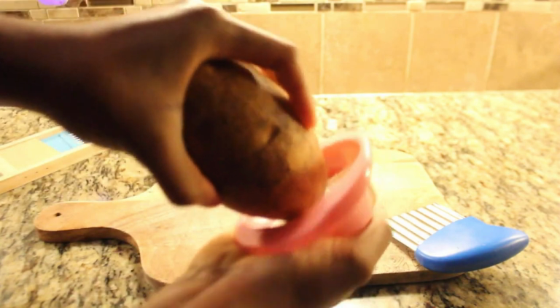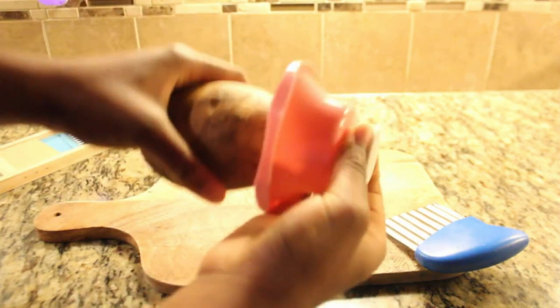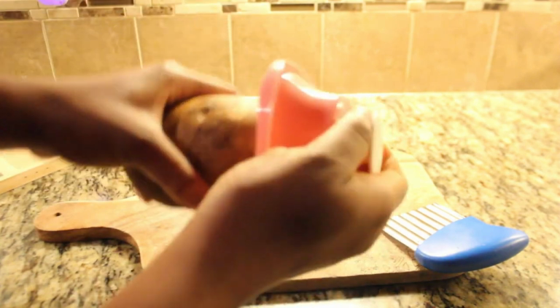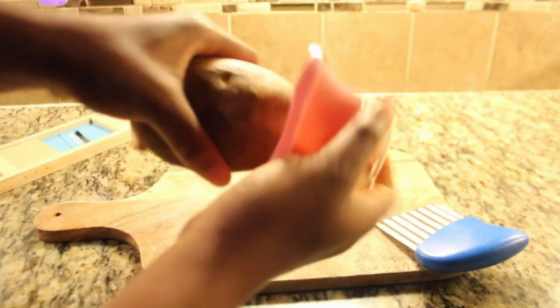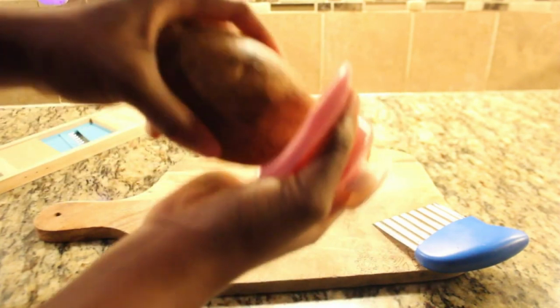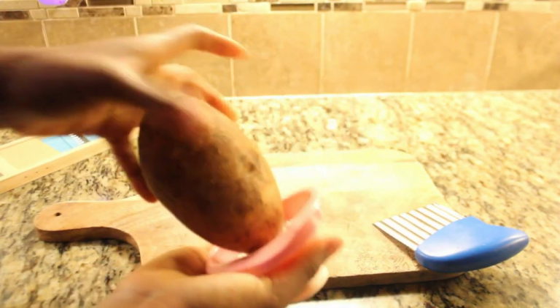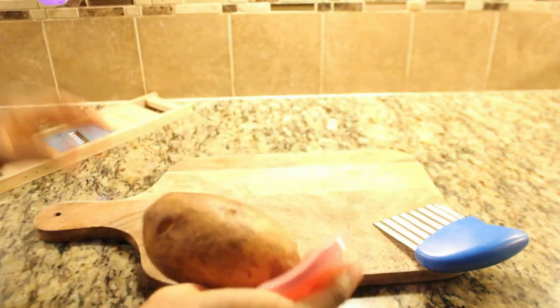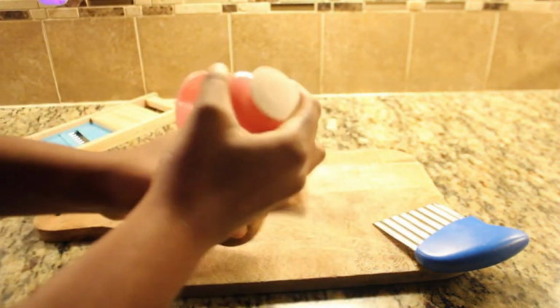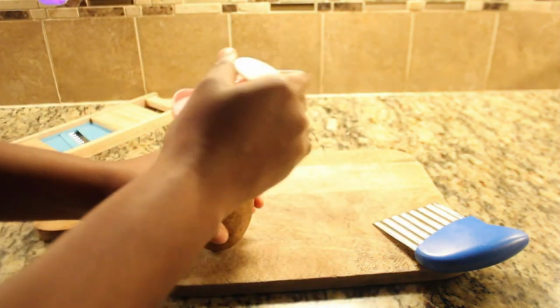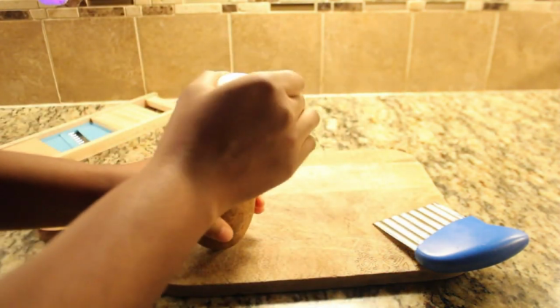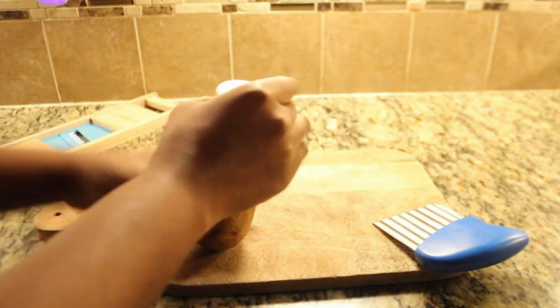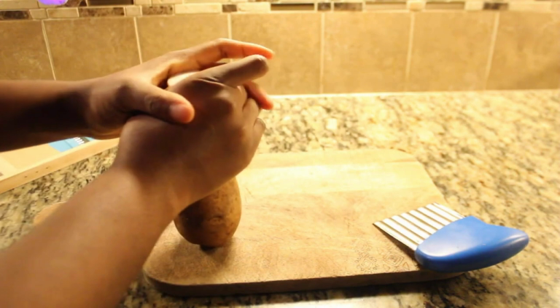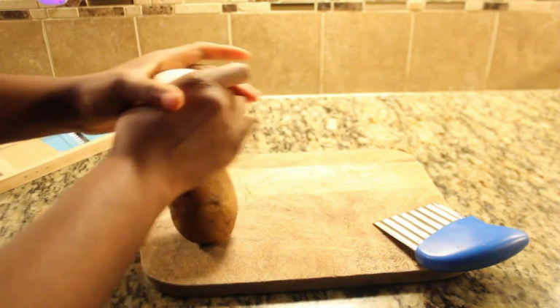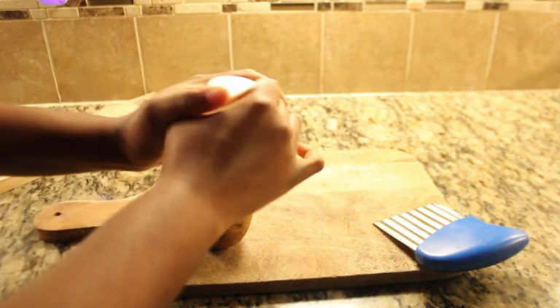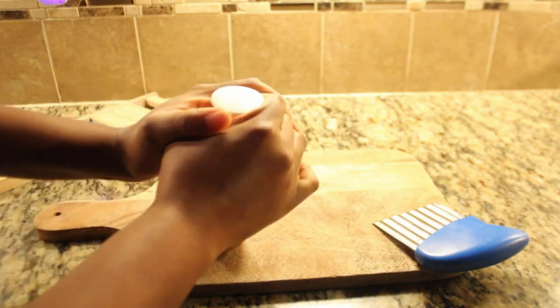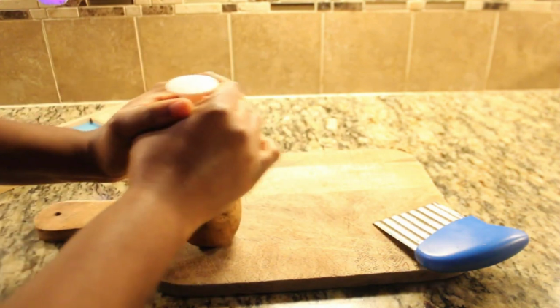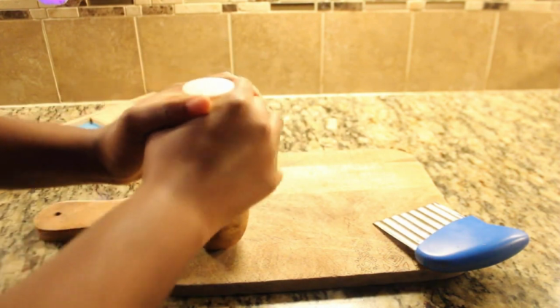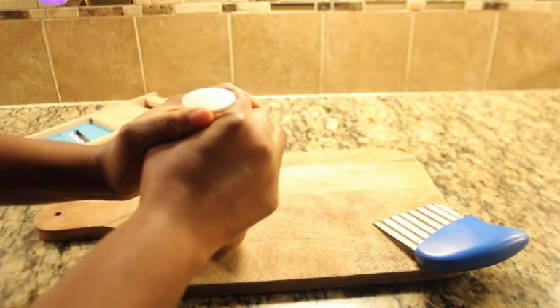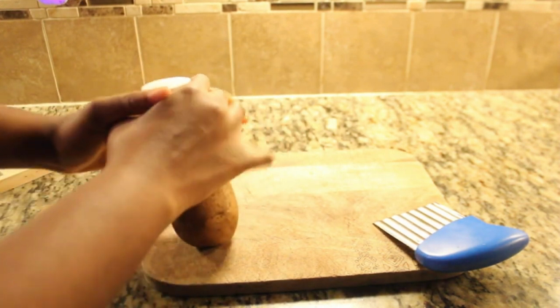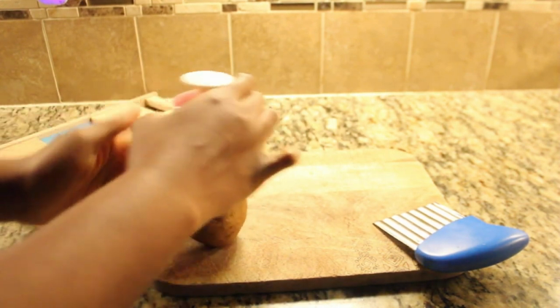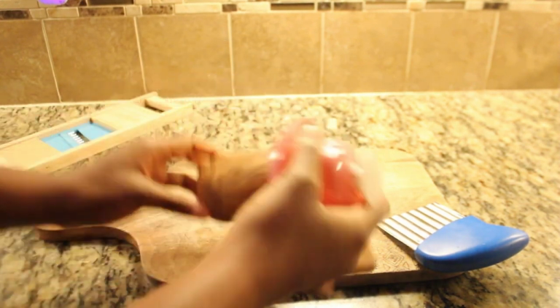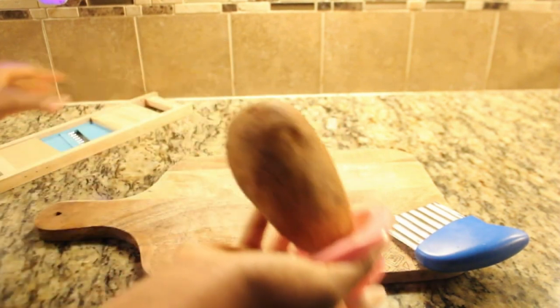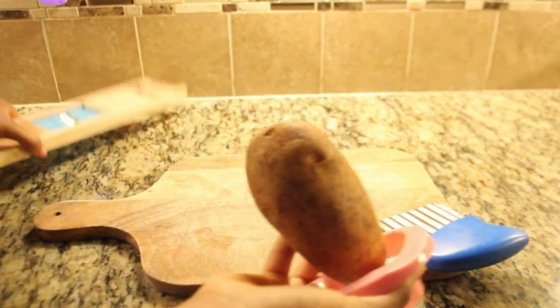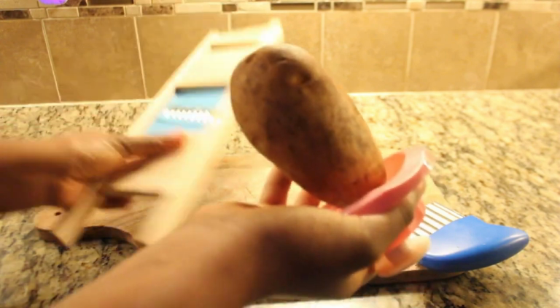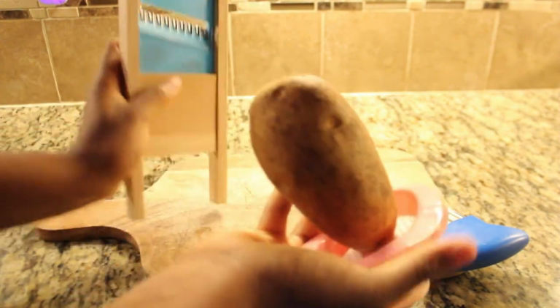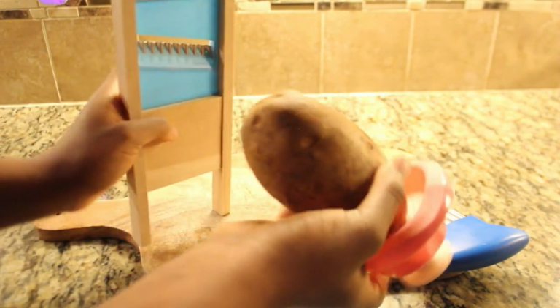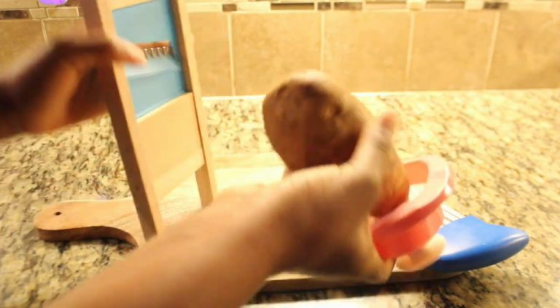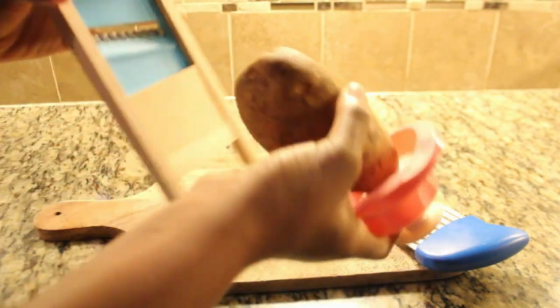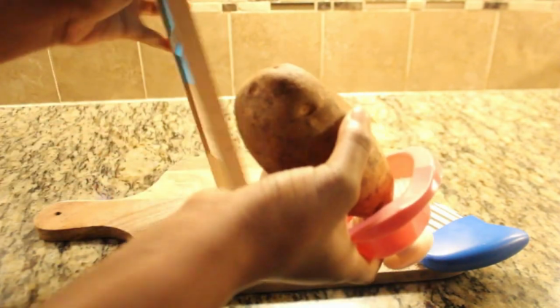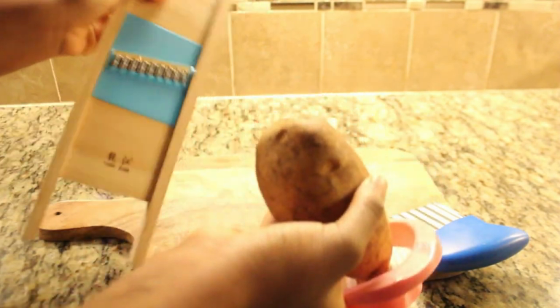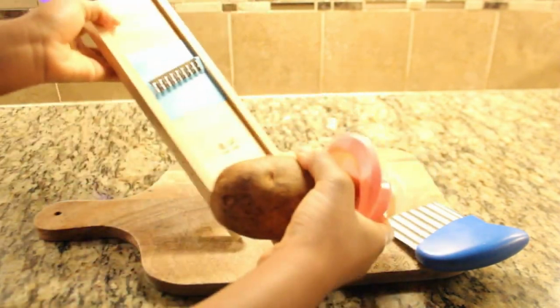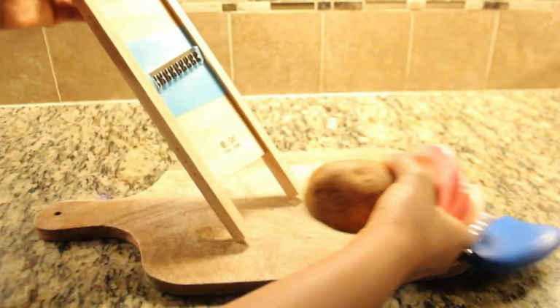In today's video, I'll be experimenting with Temu products to see what kind of recipes we can whip up. I'll give you my honest opinions about the products and provide some tips to customize the recipes to suit your tastes. Let's get started.